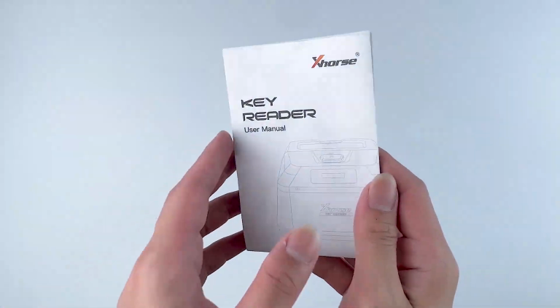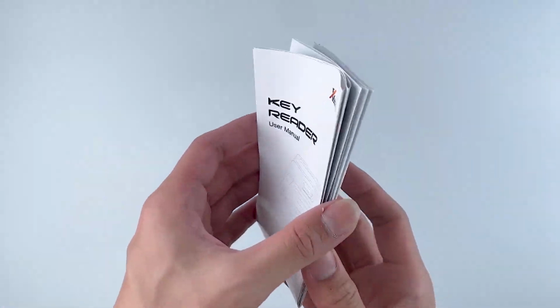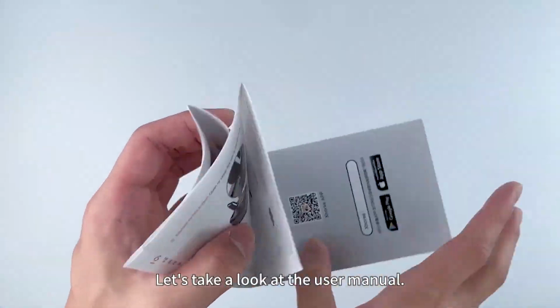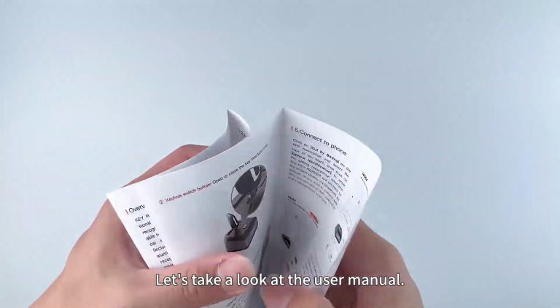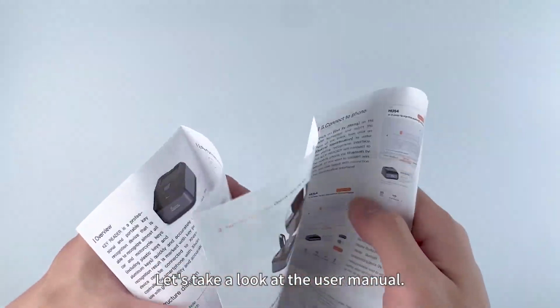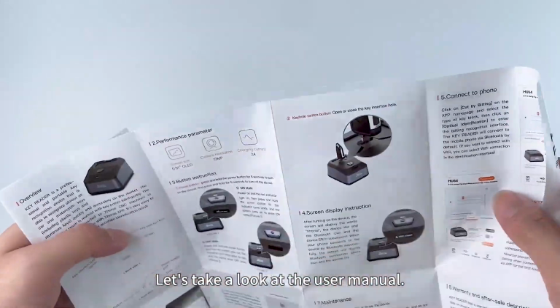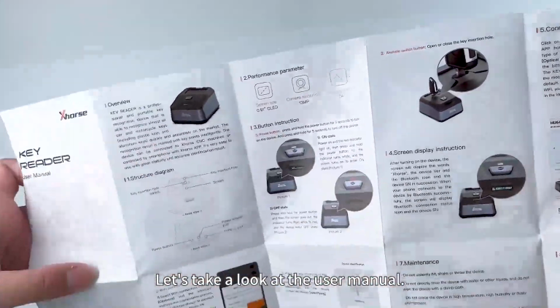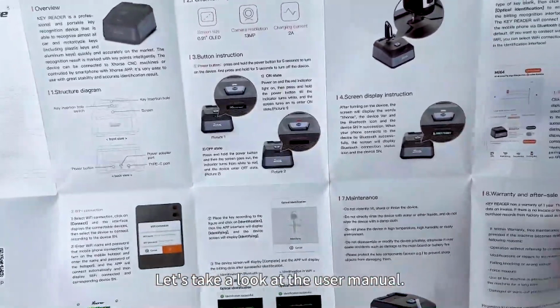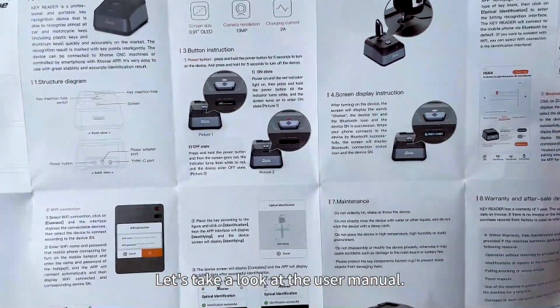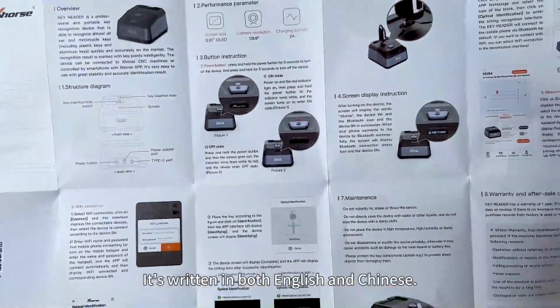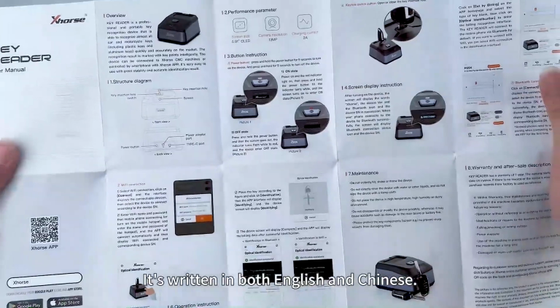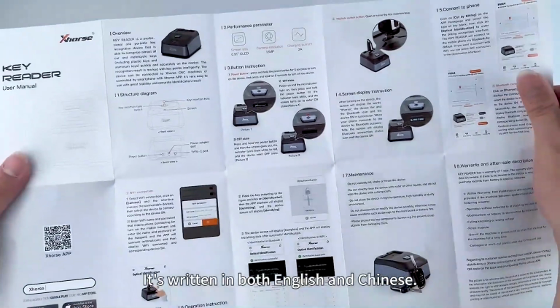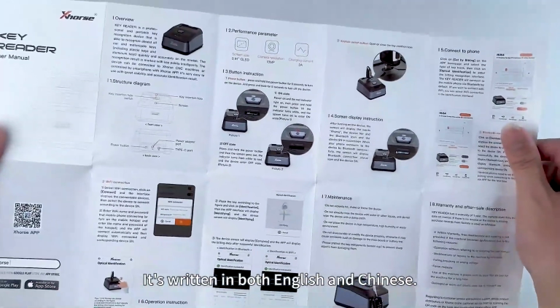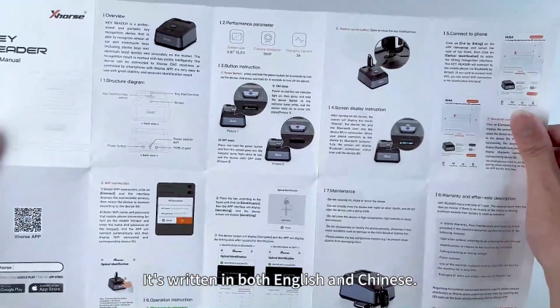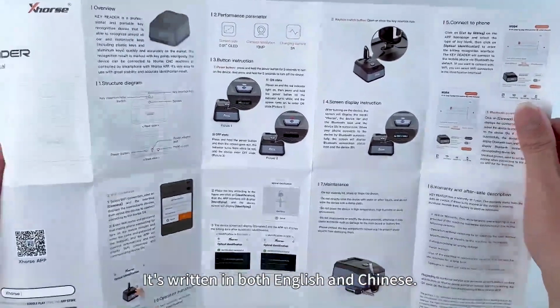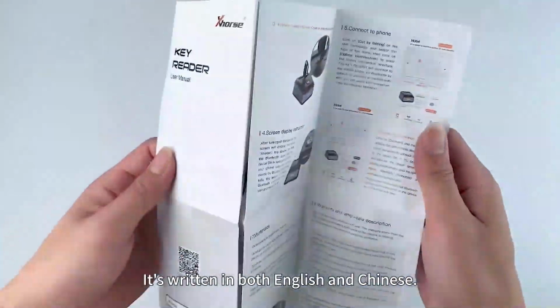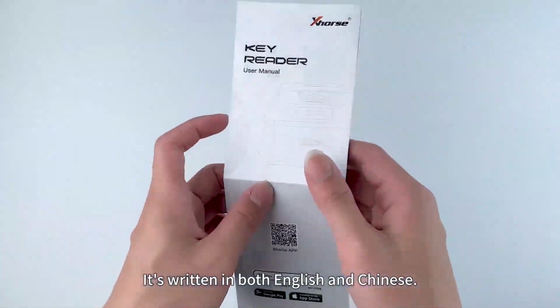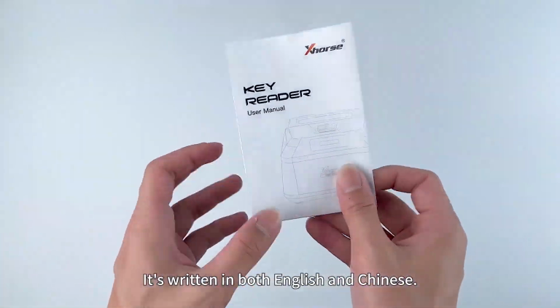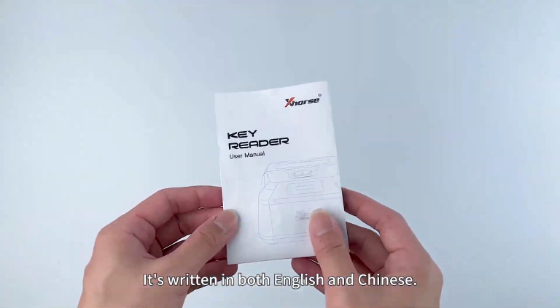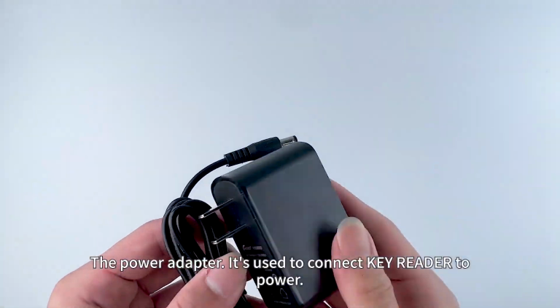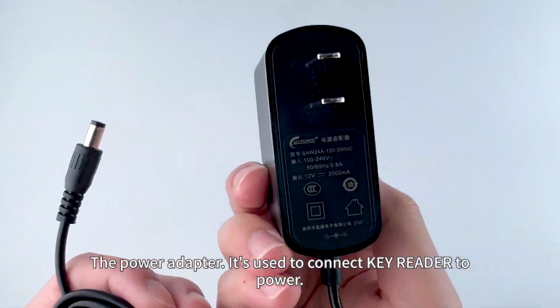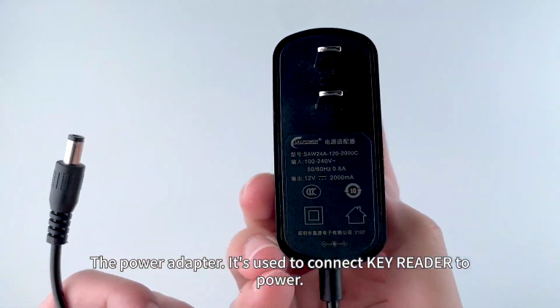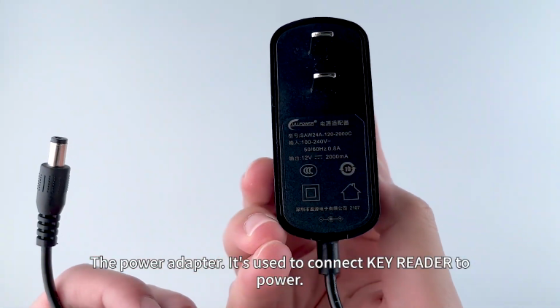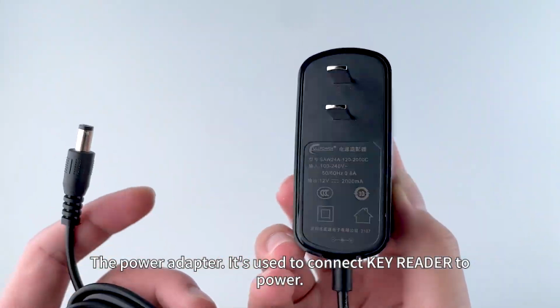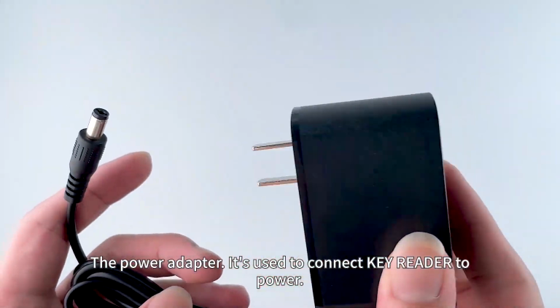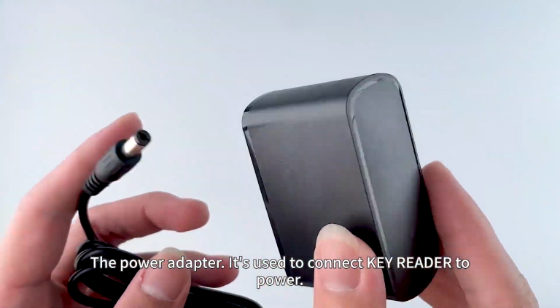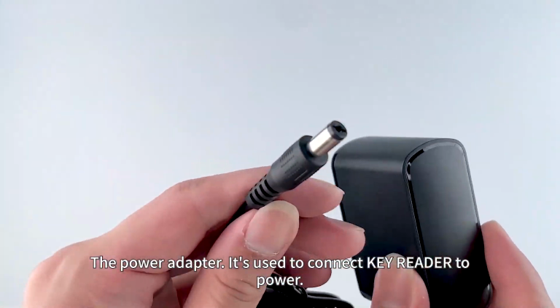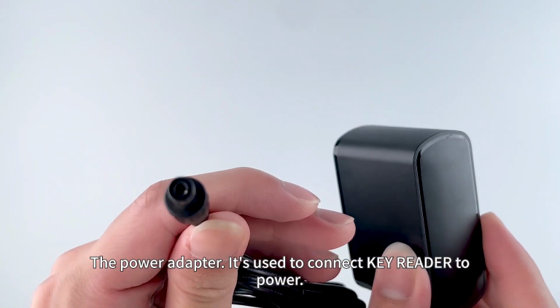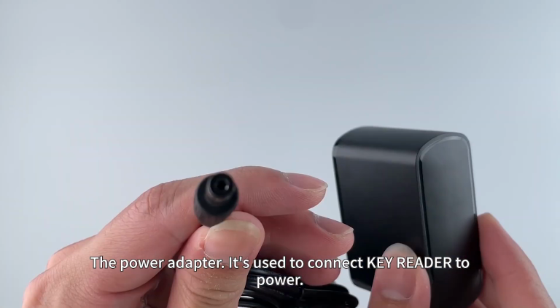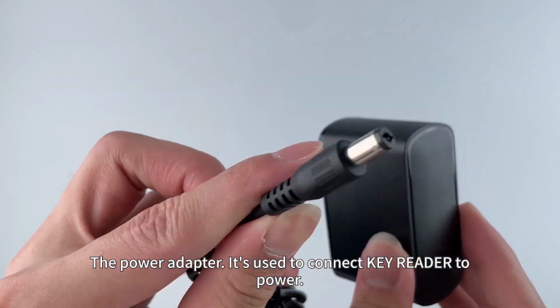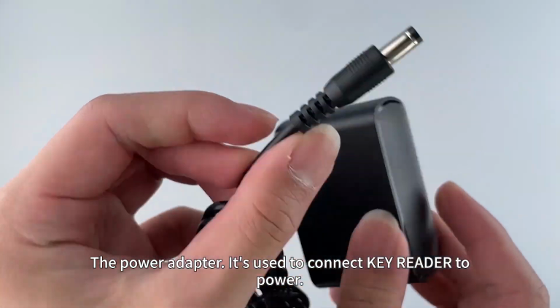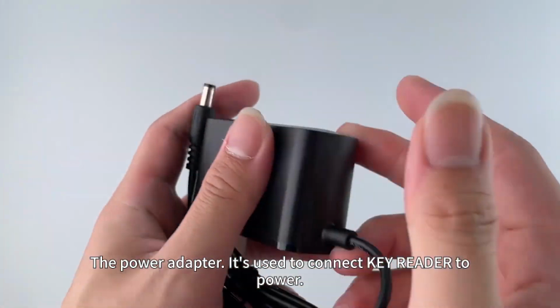Now let's take a look at the user manual. It's written in both English and Chinese. The power adapter is used to connect the Key Reader to power.